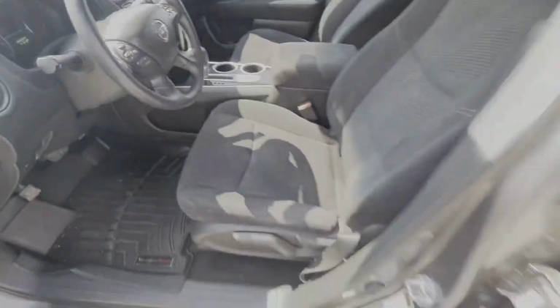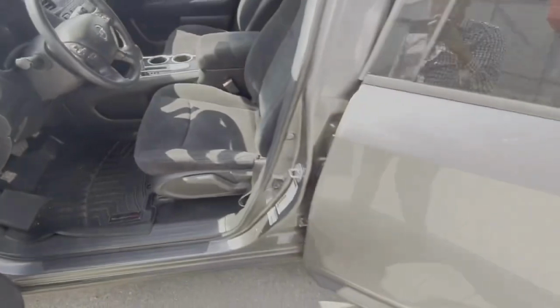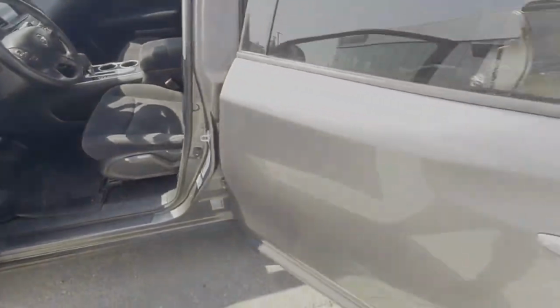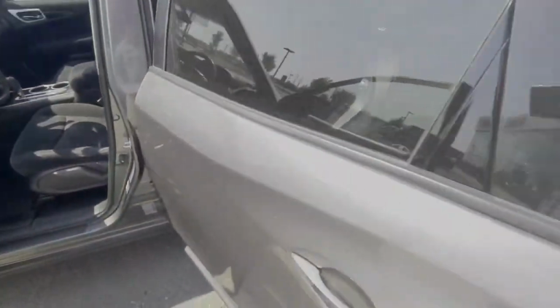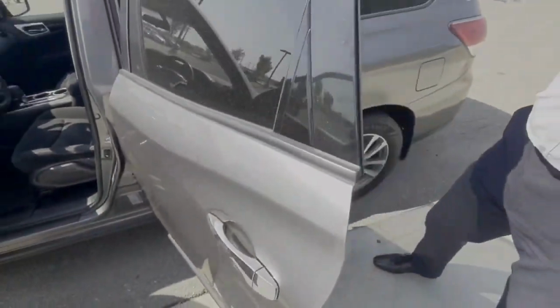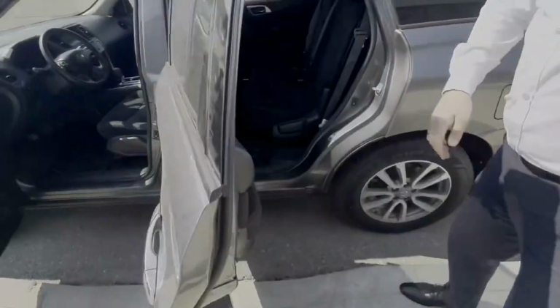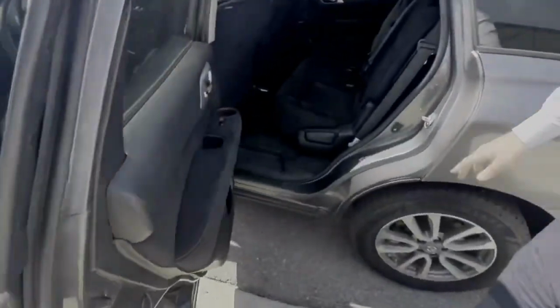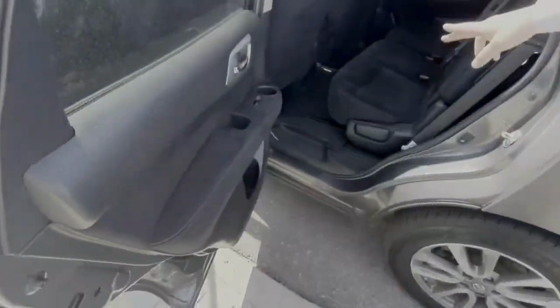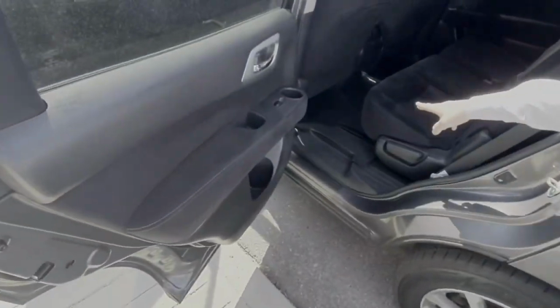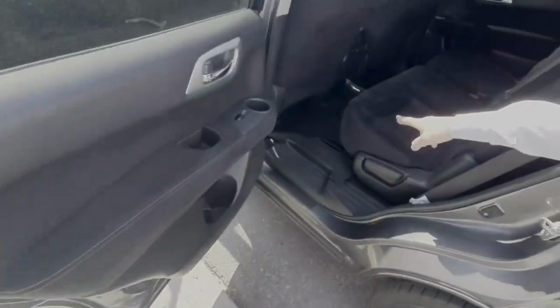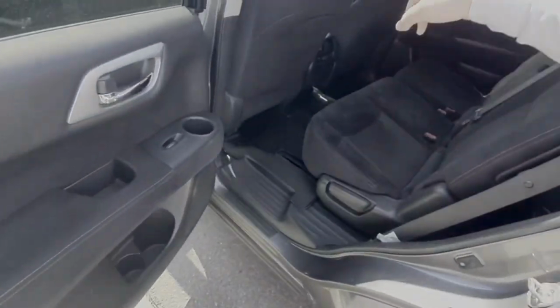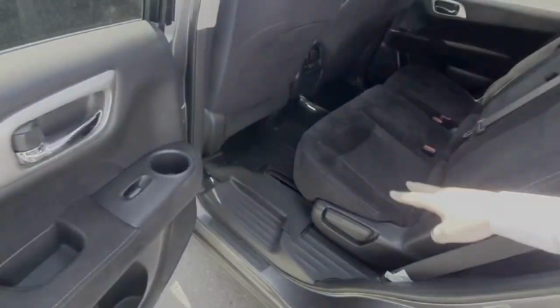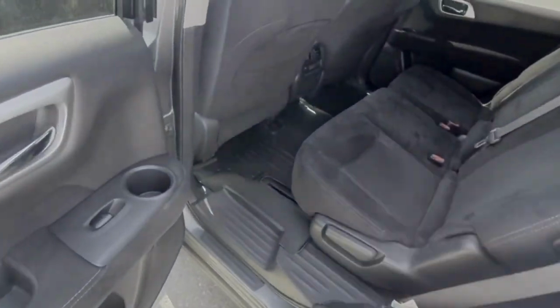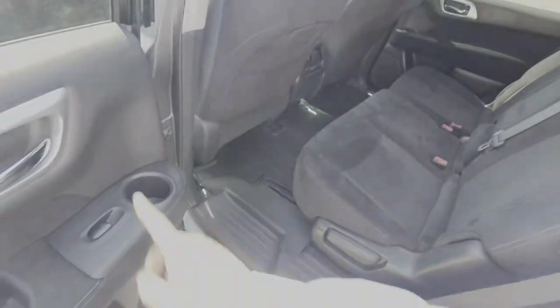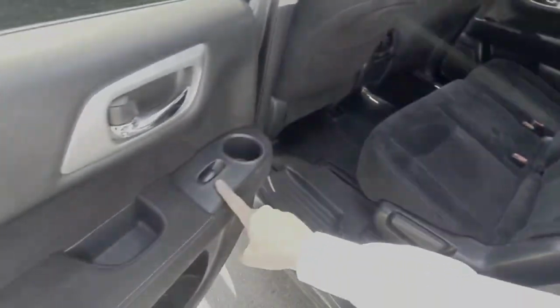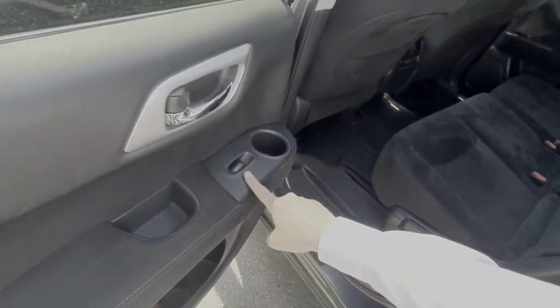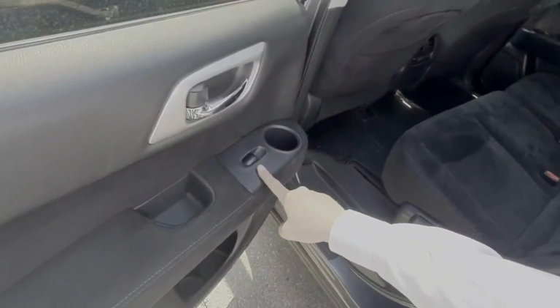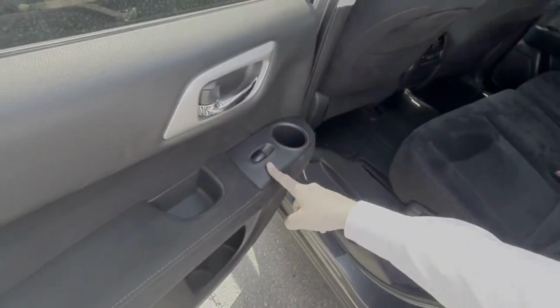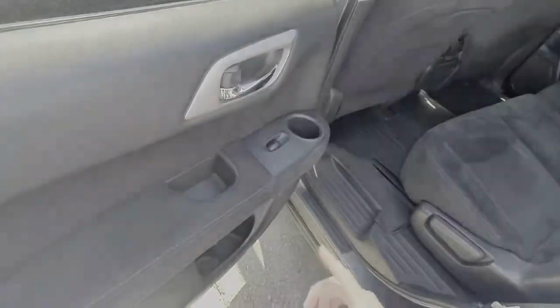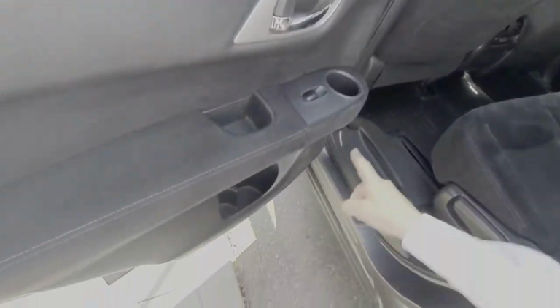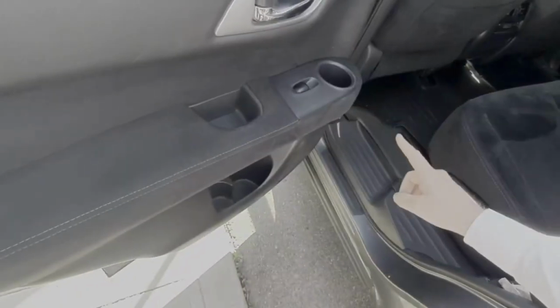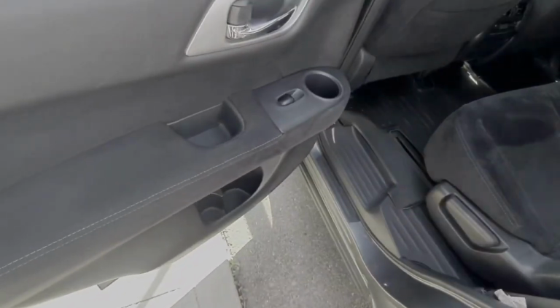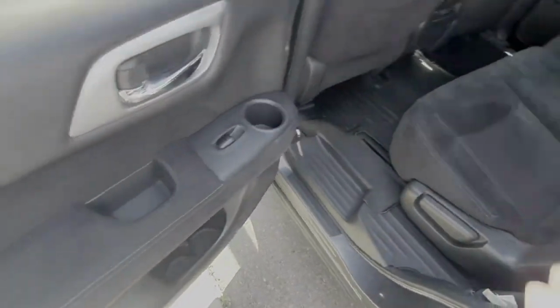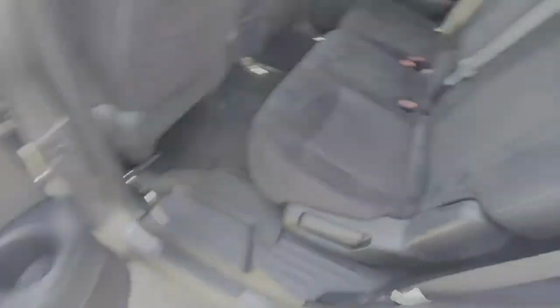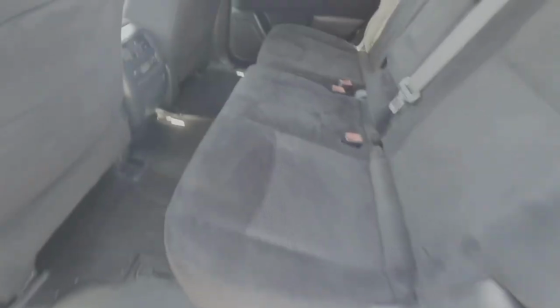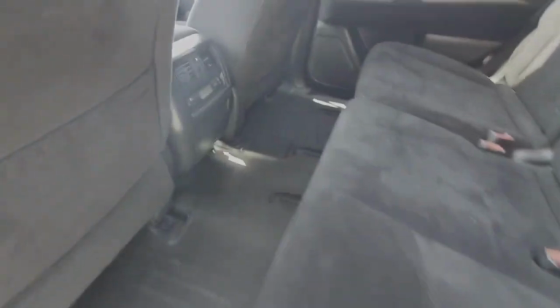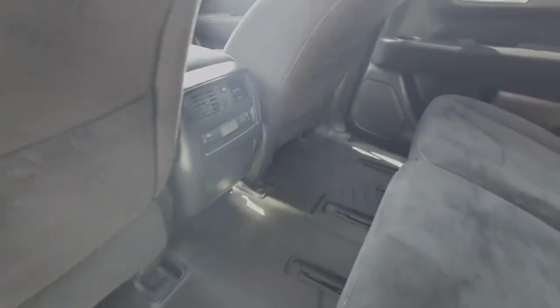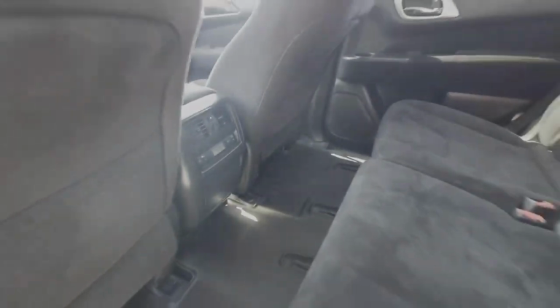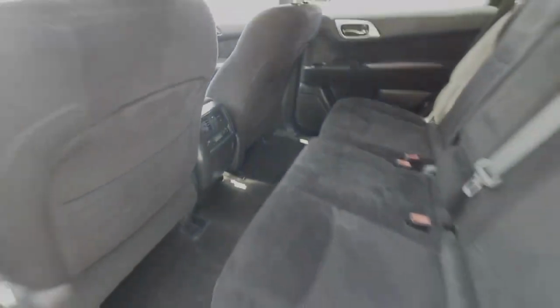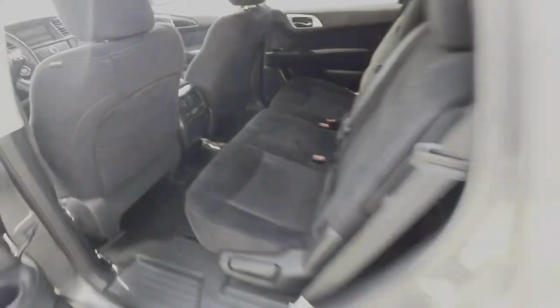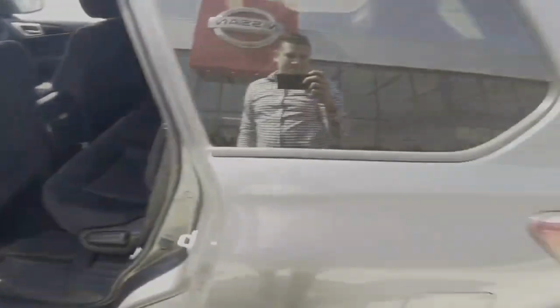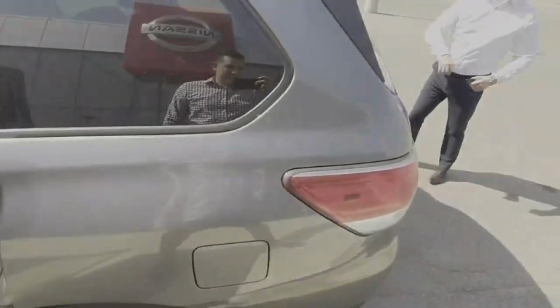Going to the back, you have mats included at the front and in the back, electric windows, cup holders, and a lot of space. On the other side you have five seats.